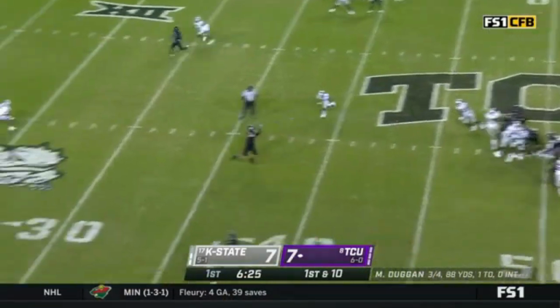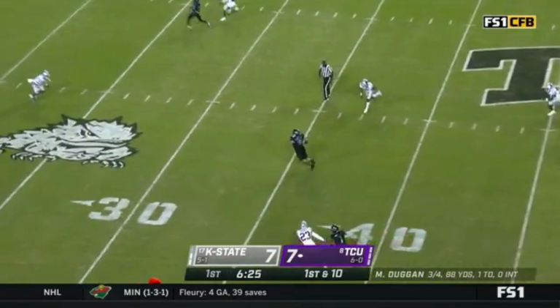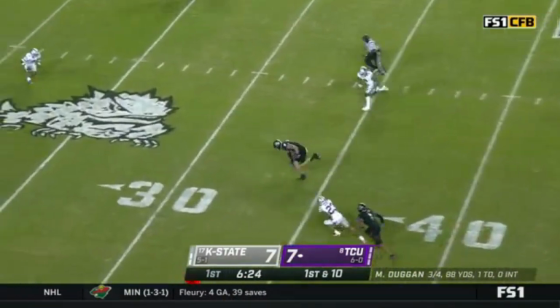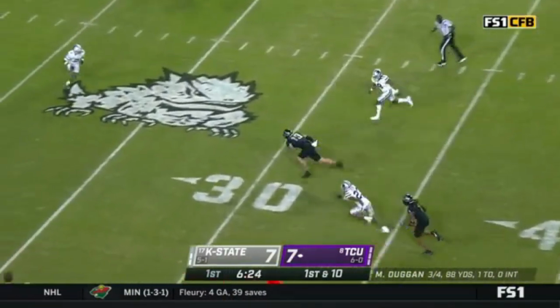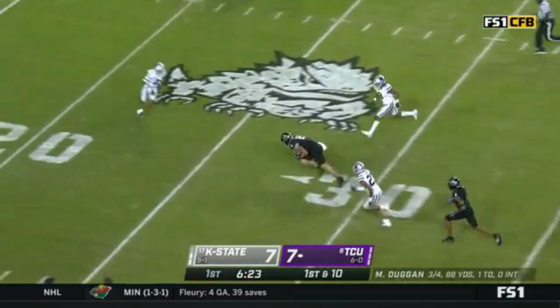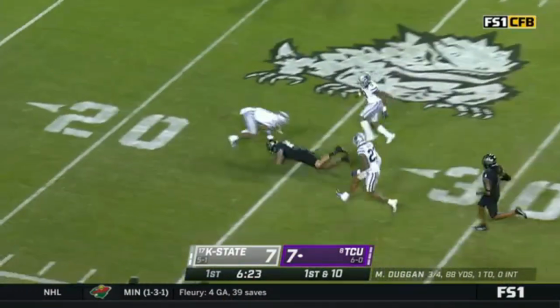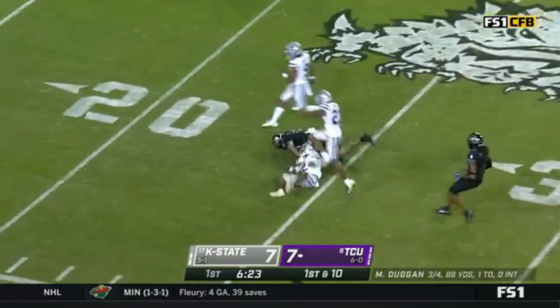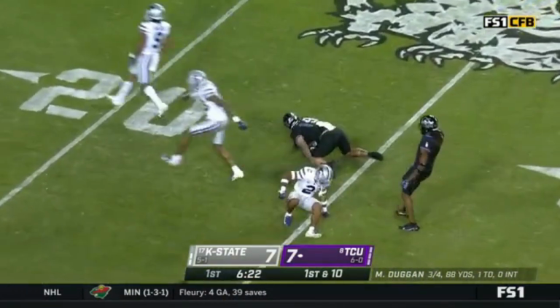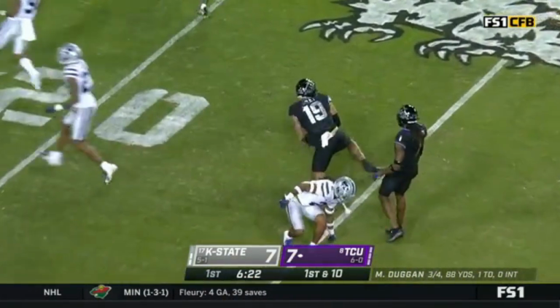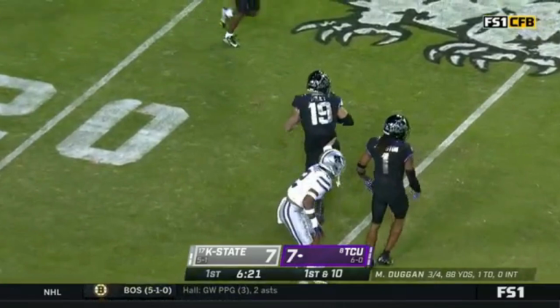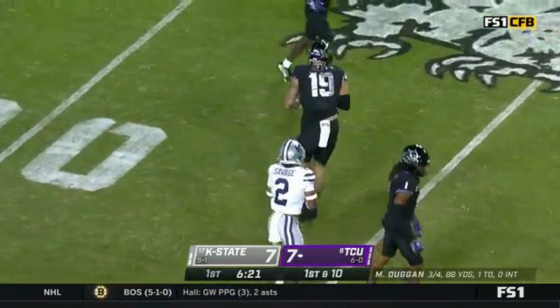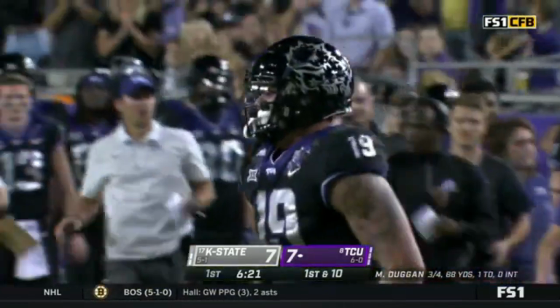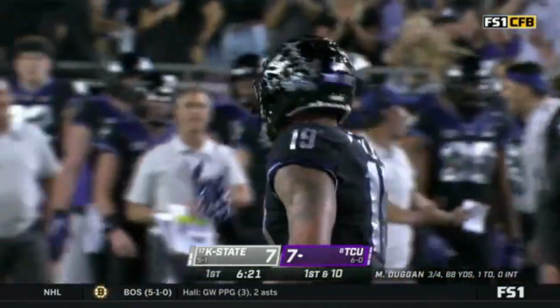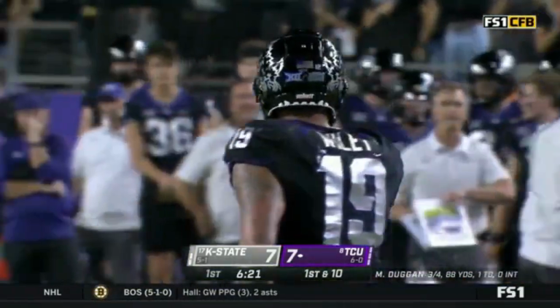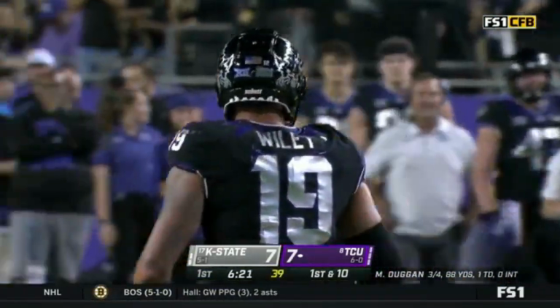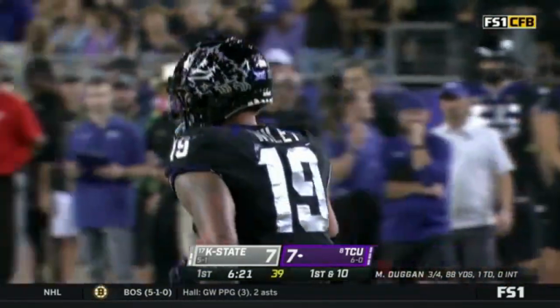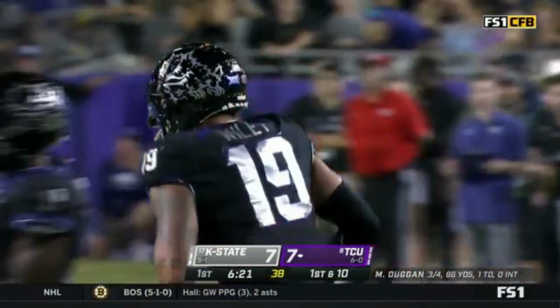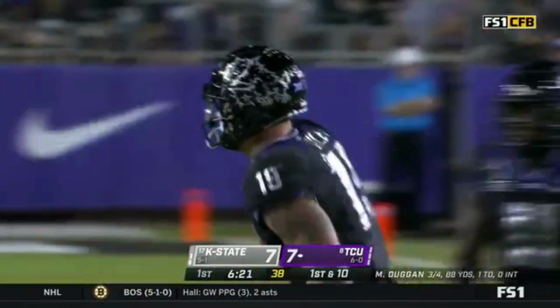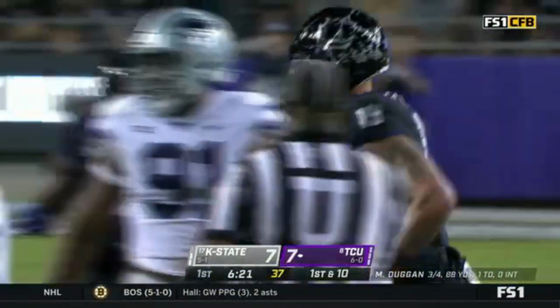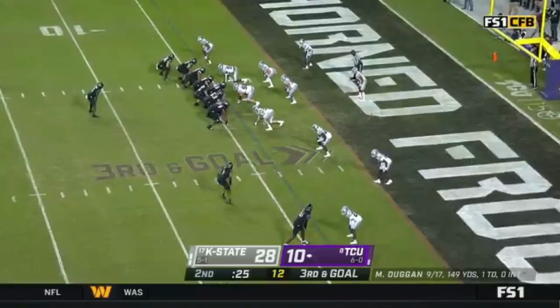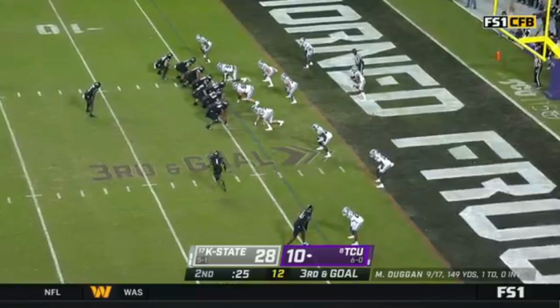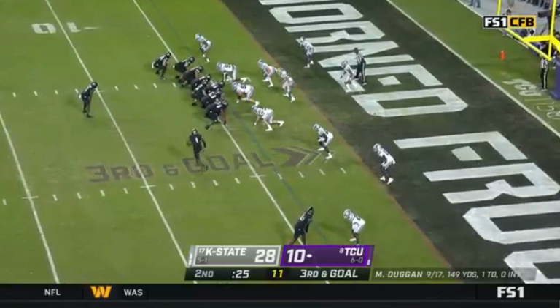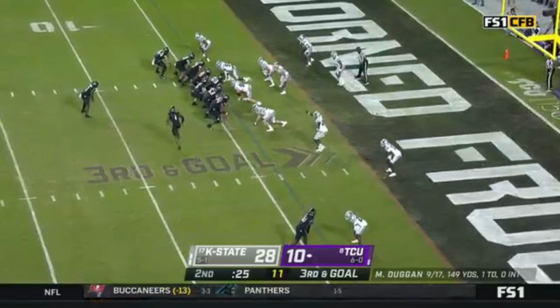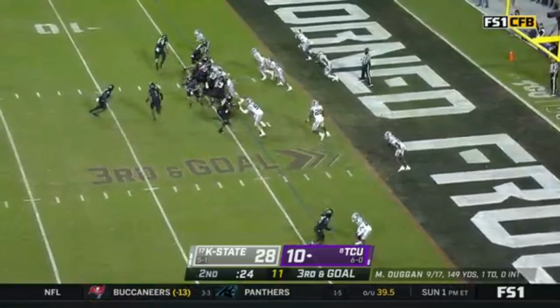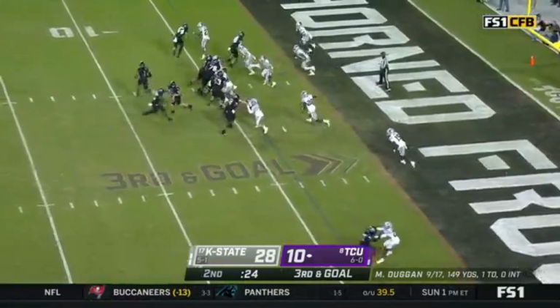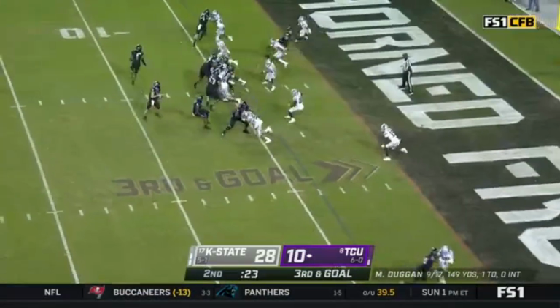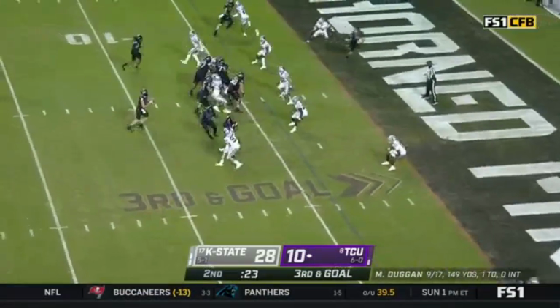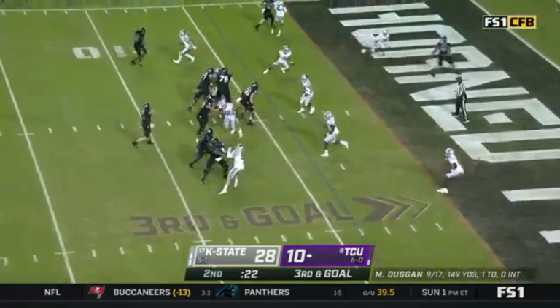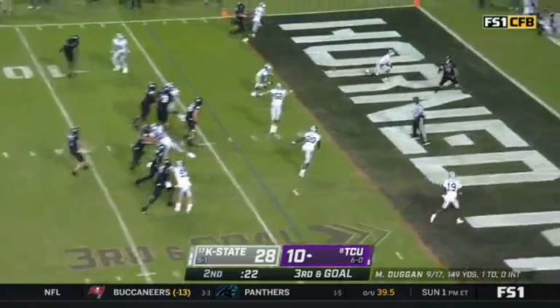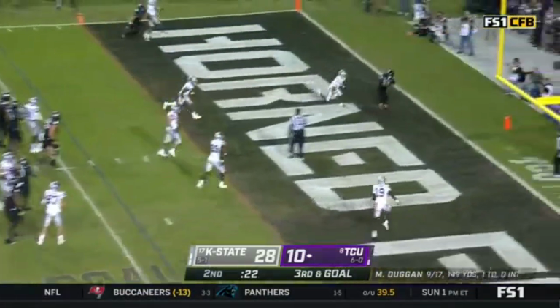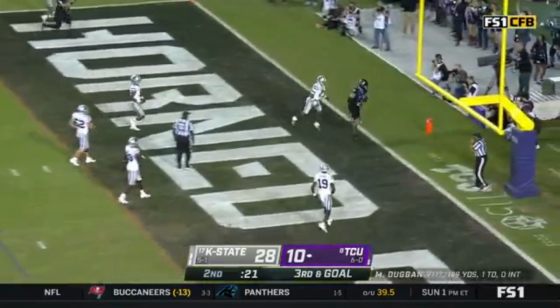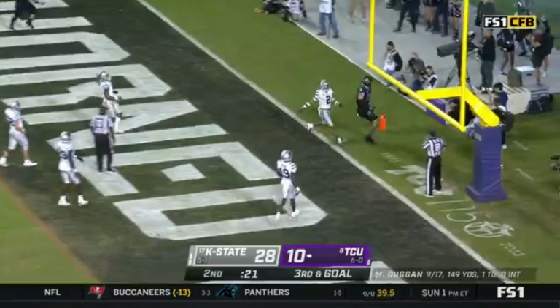Duggan's right over the middle — Wiley! Jared Wiley! He is every bit of 6'7". Johnston in motion, play fake. There it is! The tight end, Wiley!